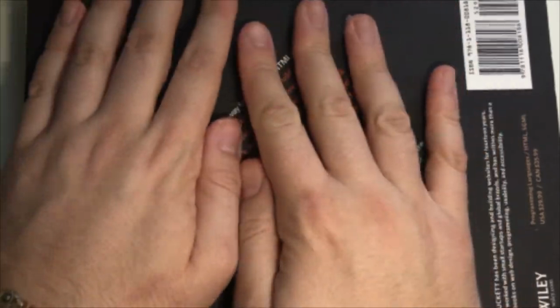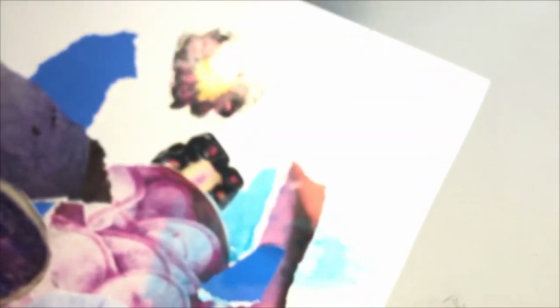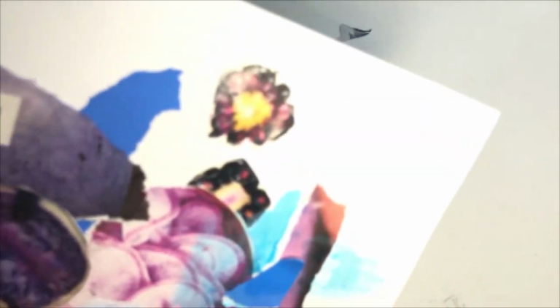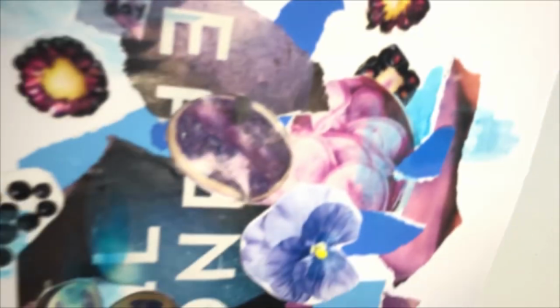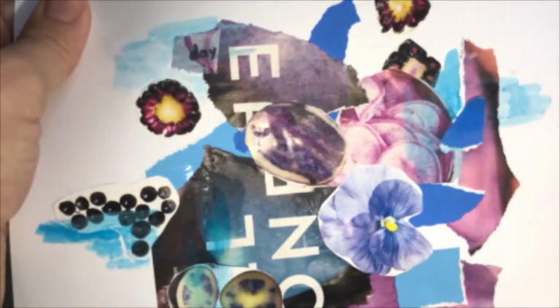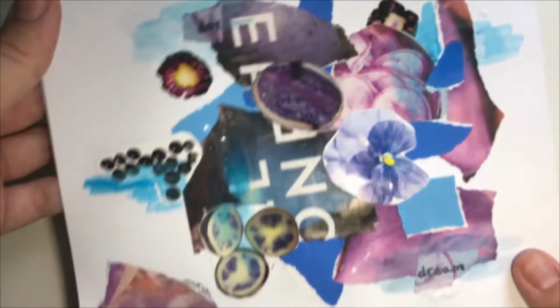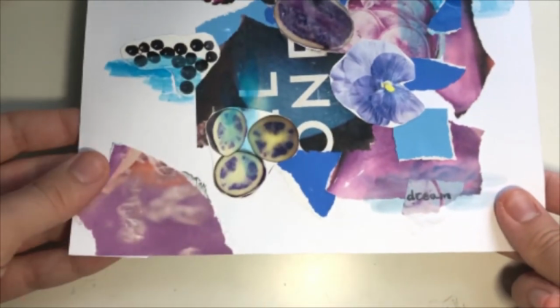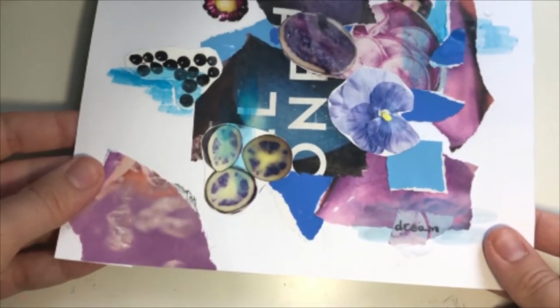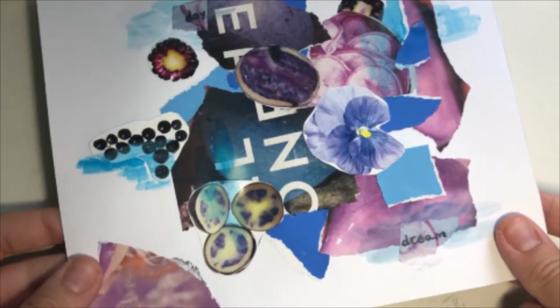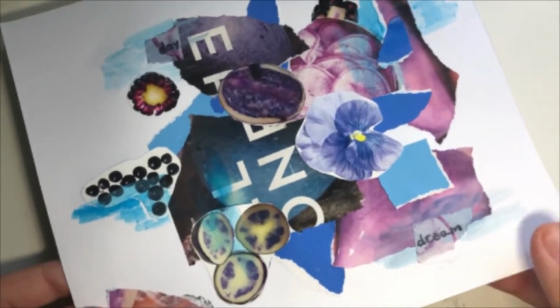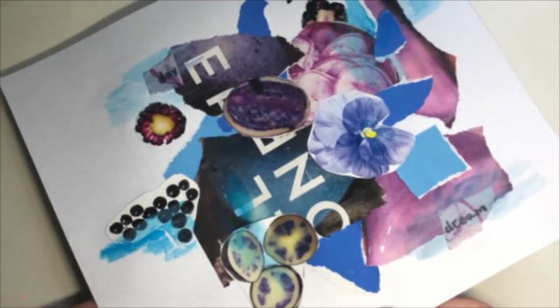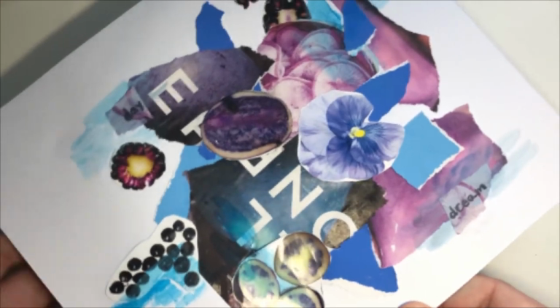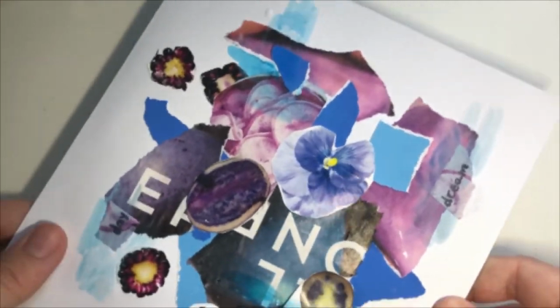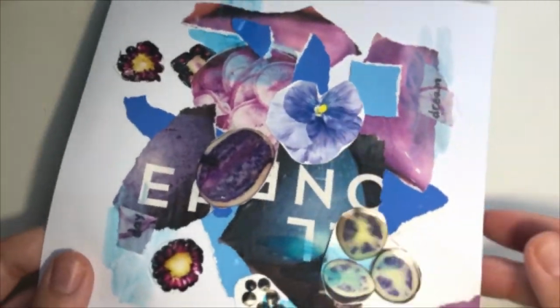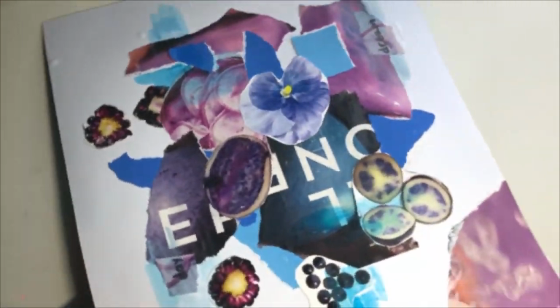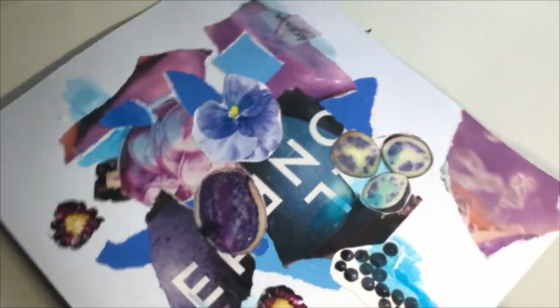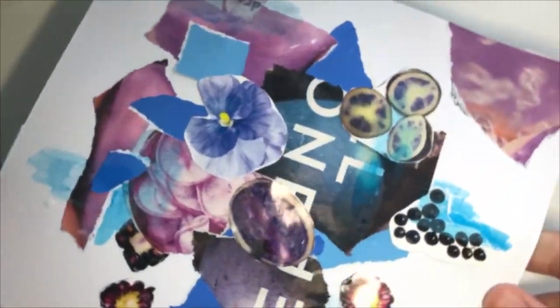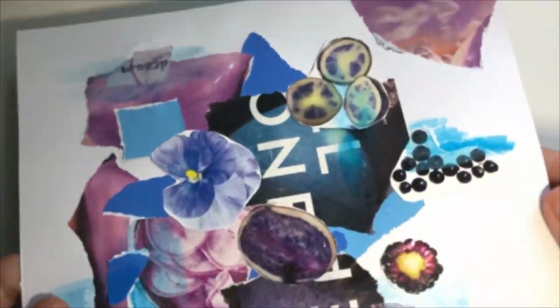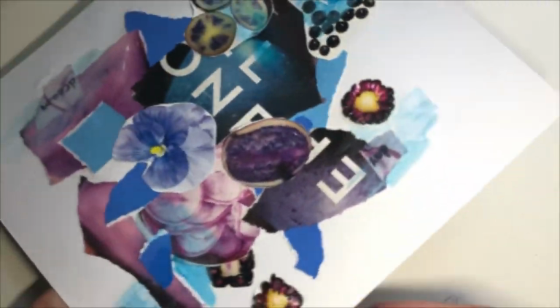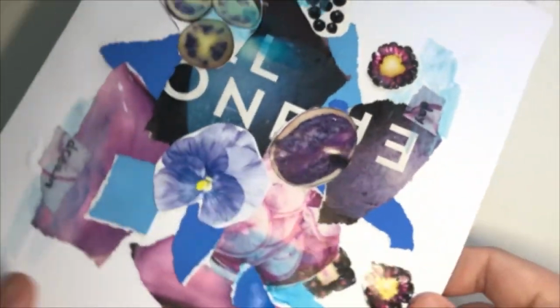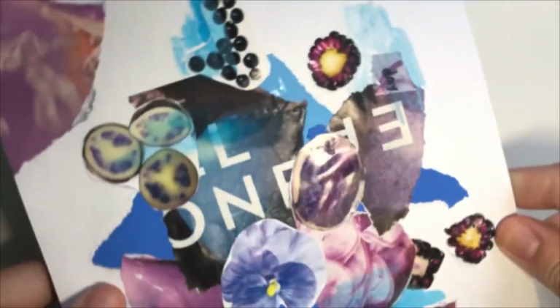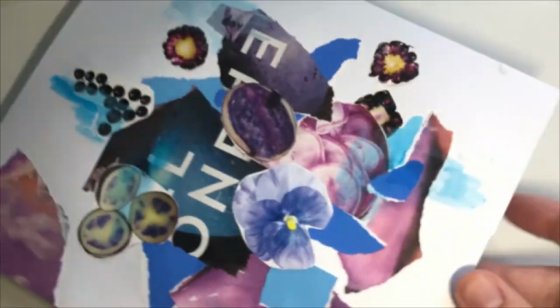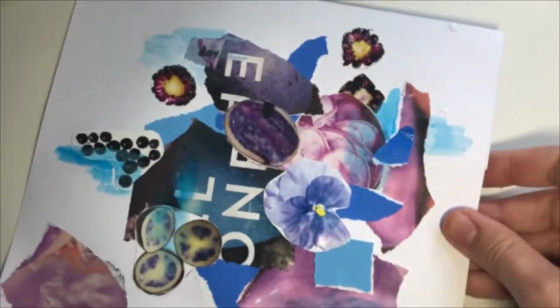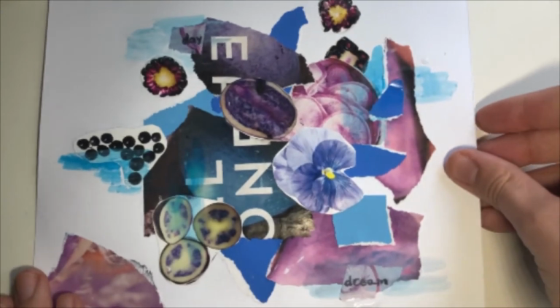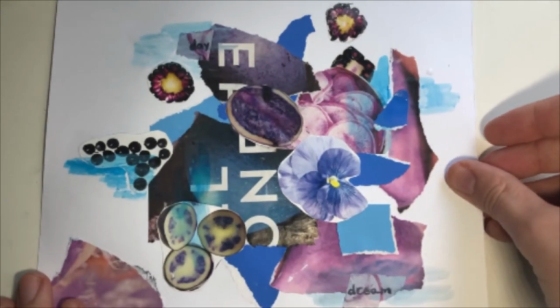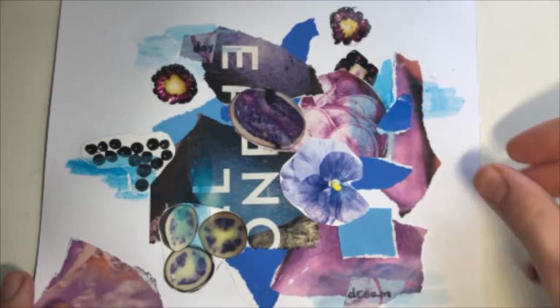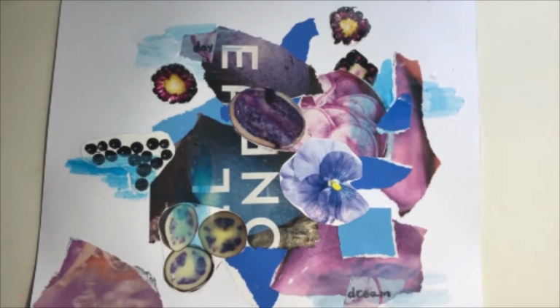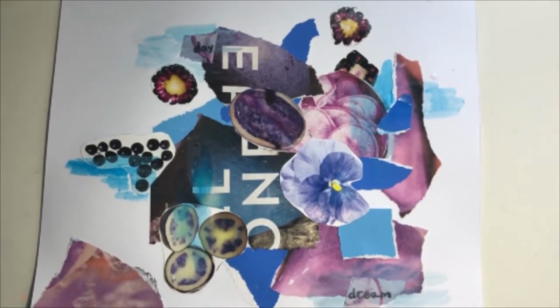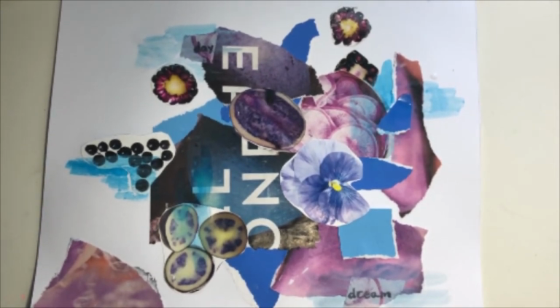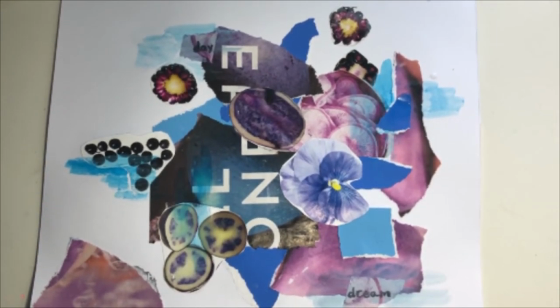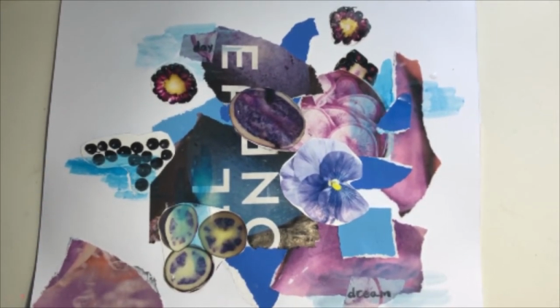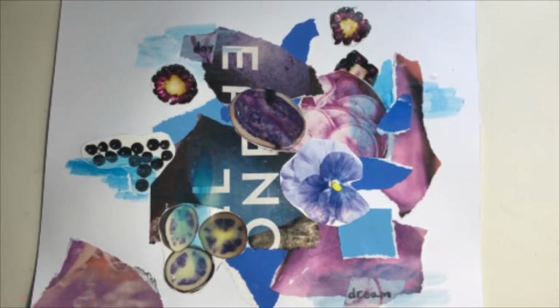Here's what we made. Every collage will come out looking different and unique — what does yours look like? Does it remind you of something going on in your life, something you're looking forward to, or the way you've been feeling?